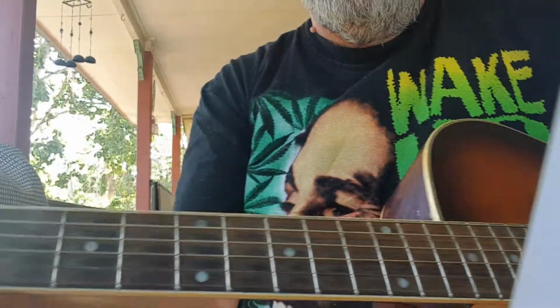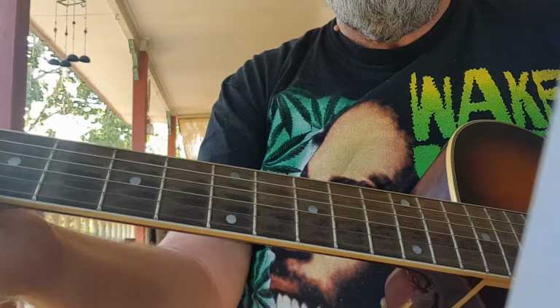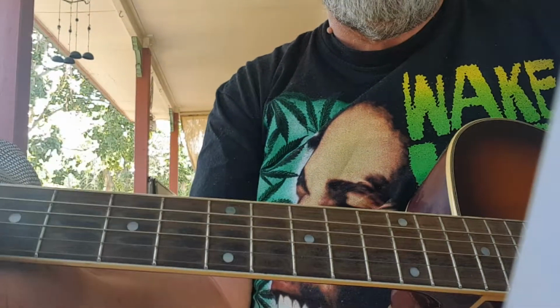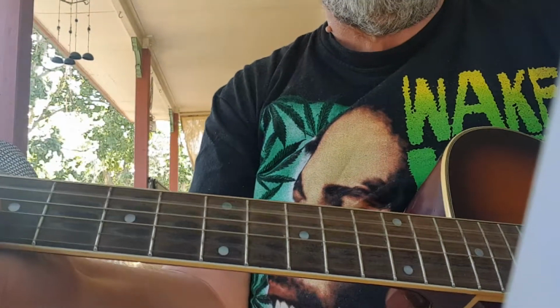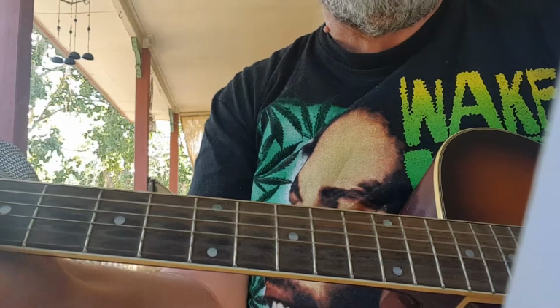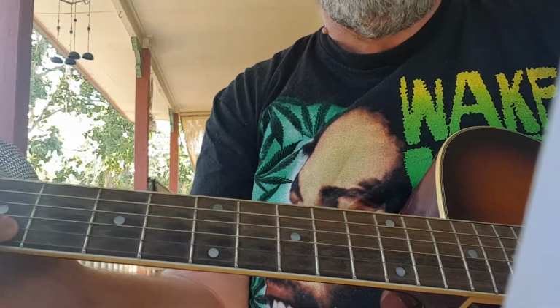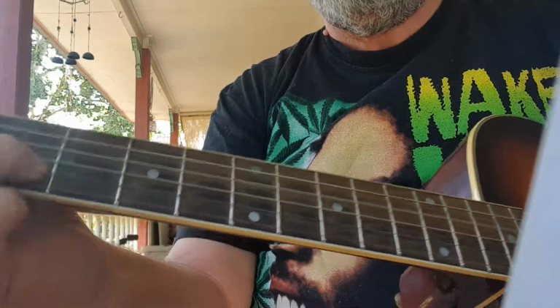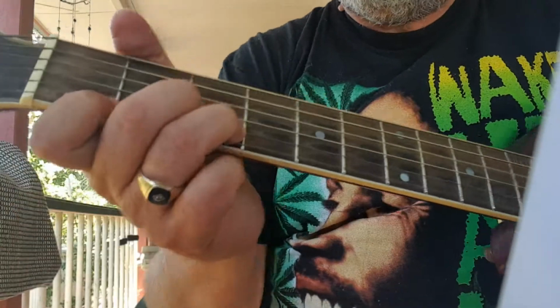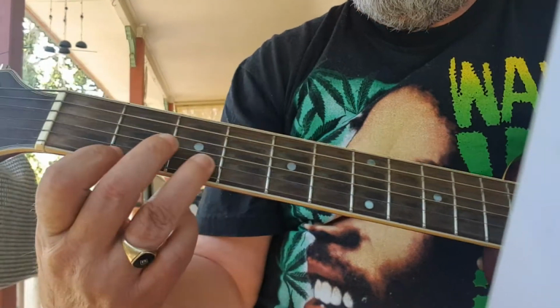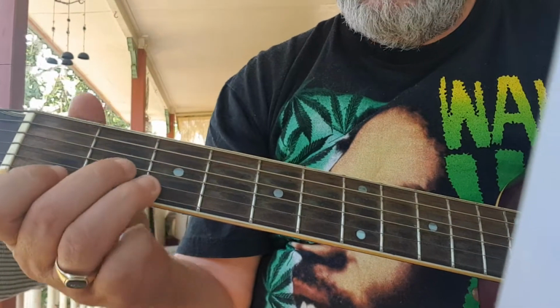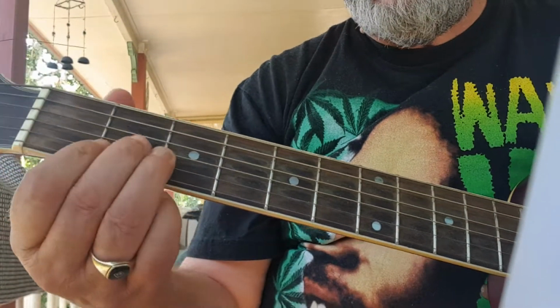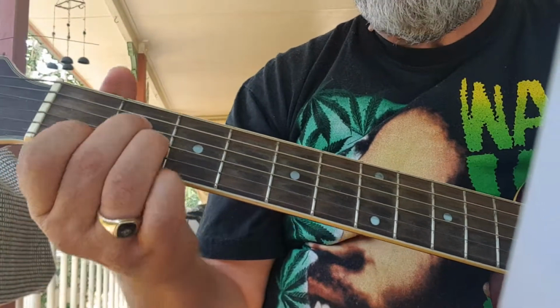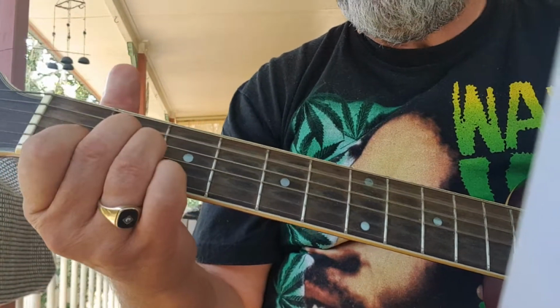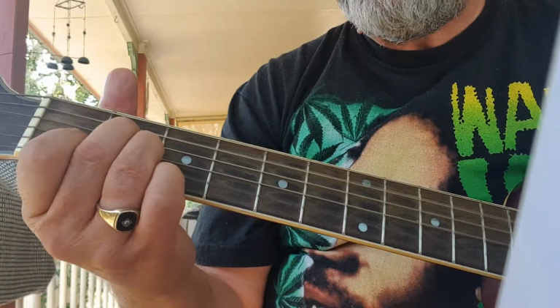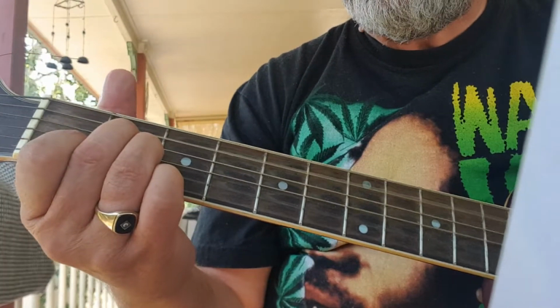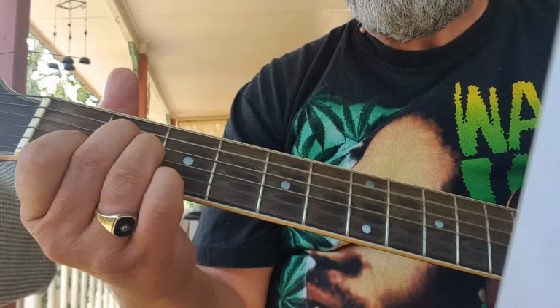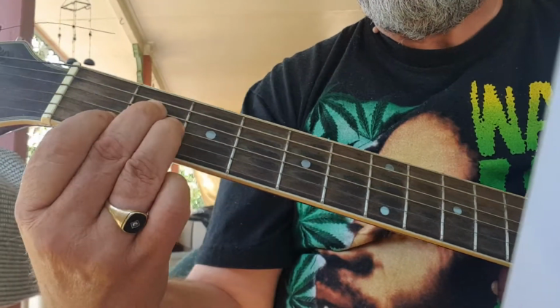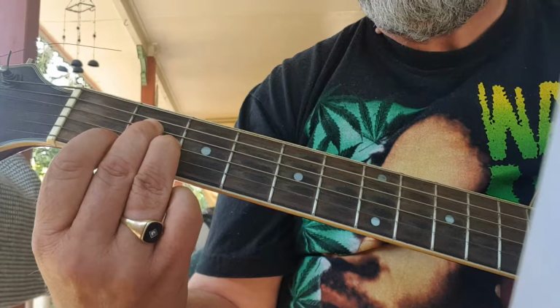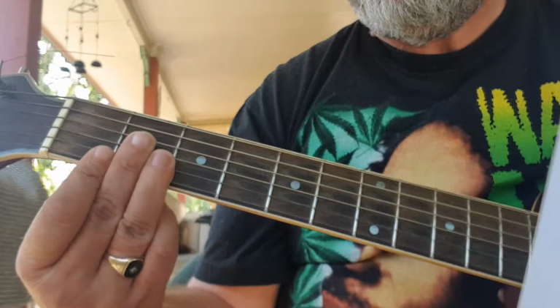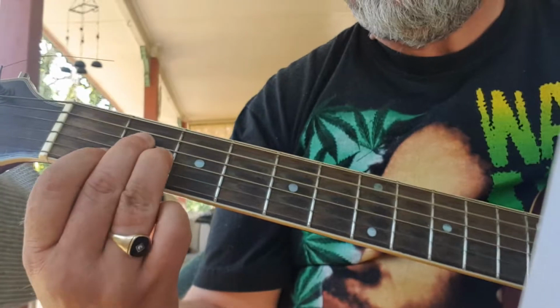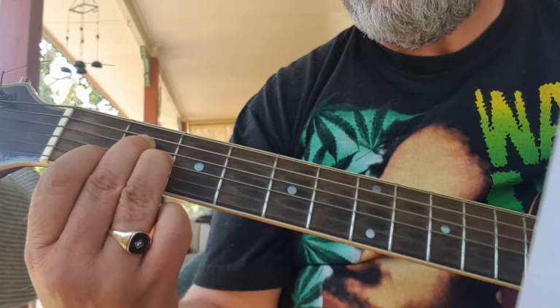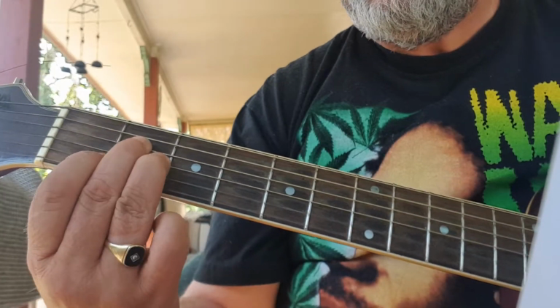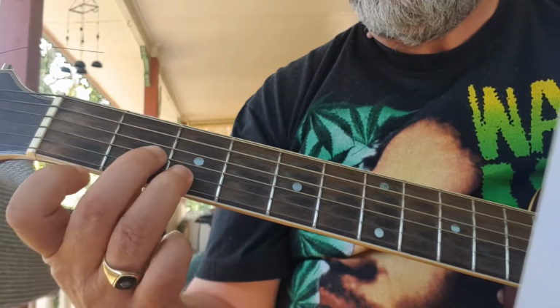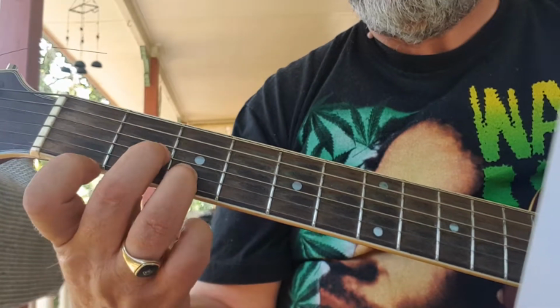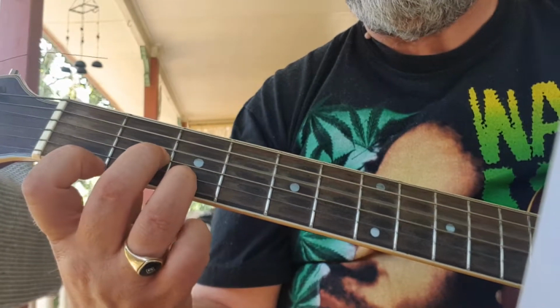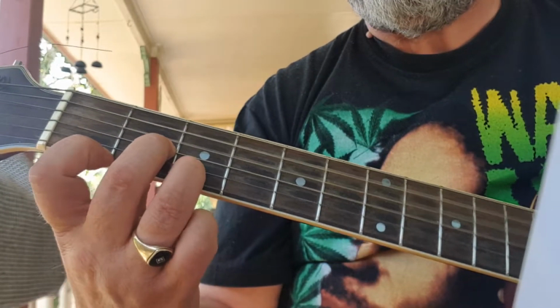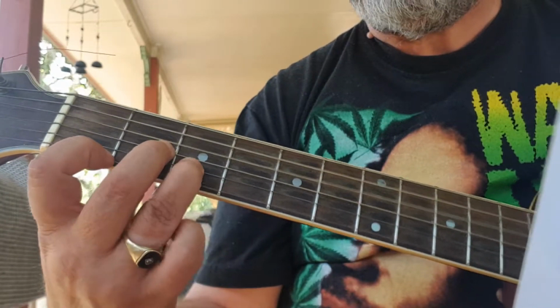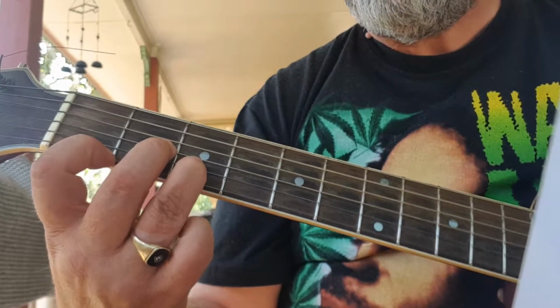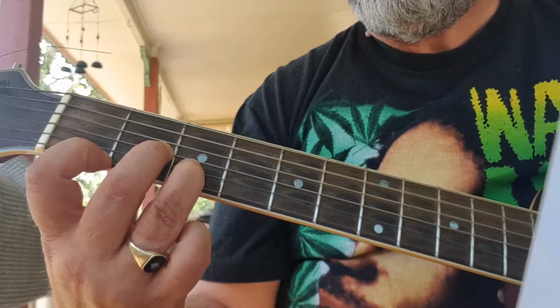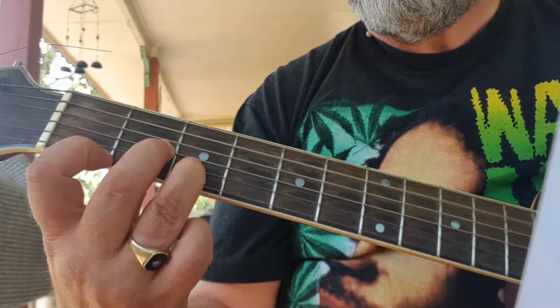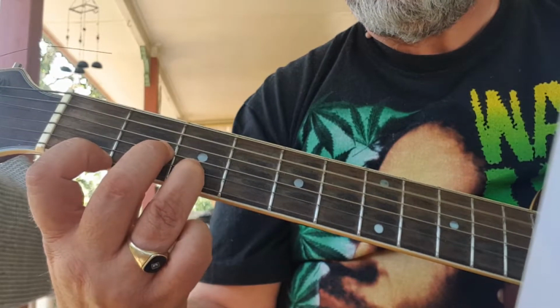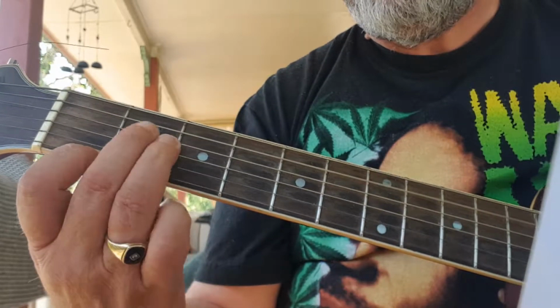The chords are A minor, E minor, A minor, E minor, E minor, and E minor.